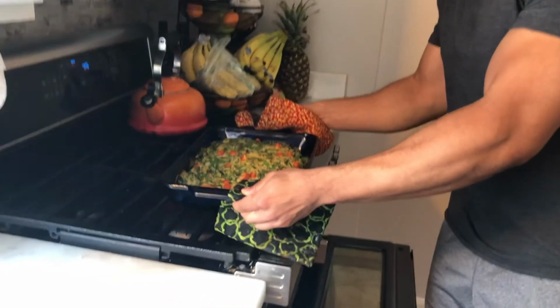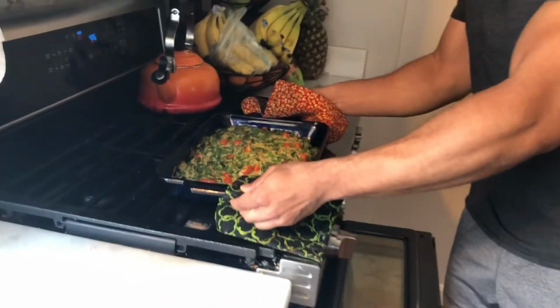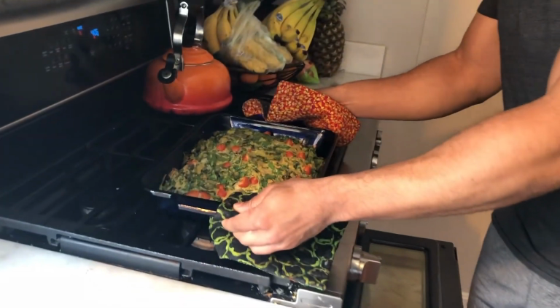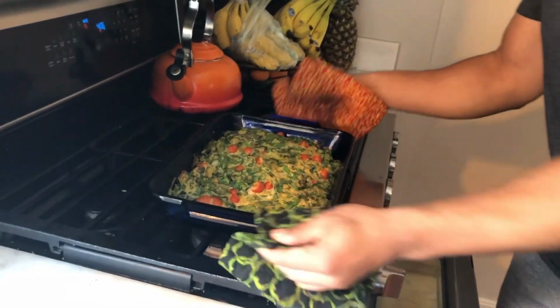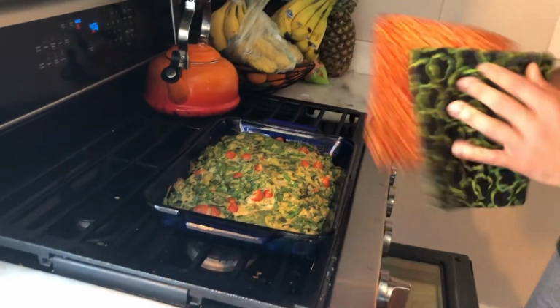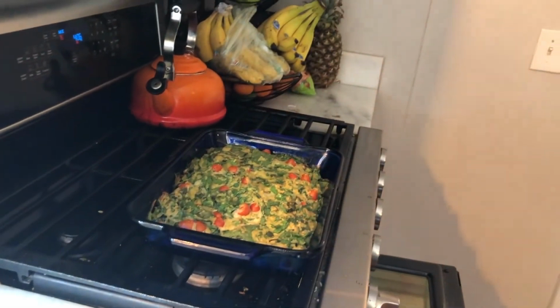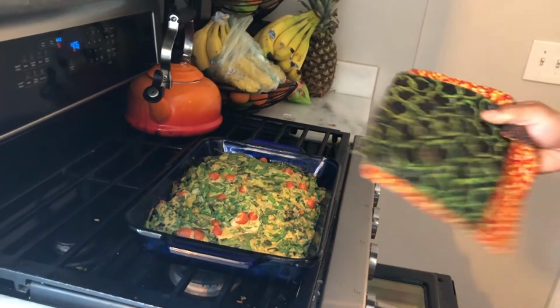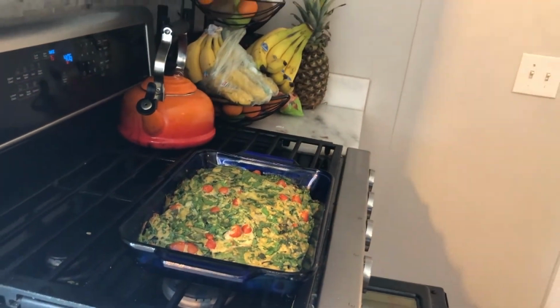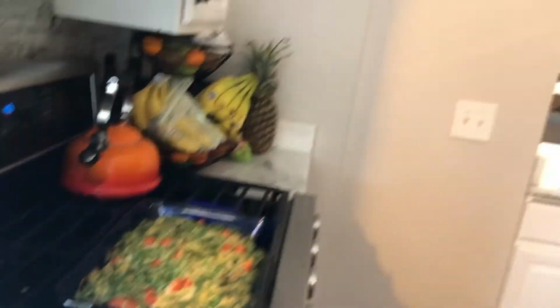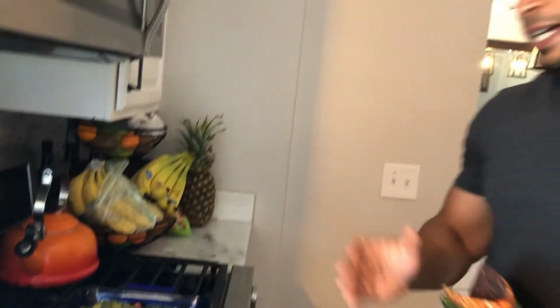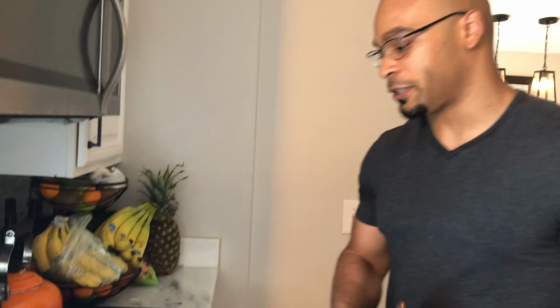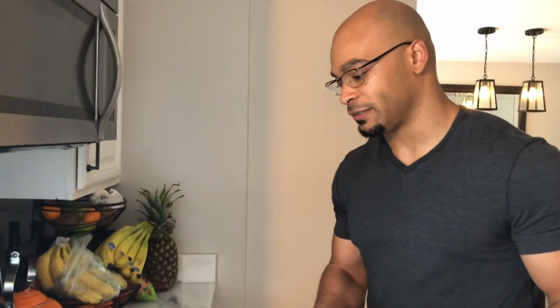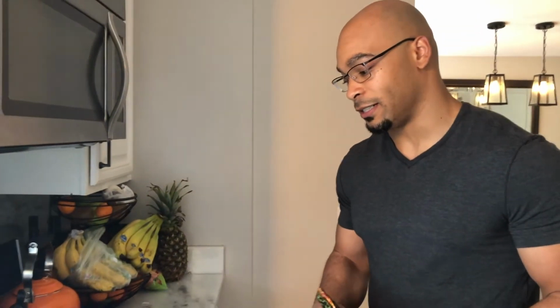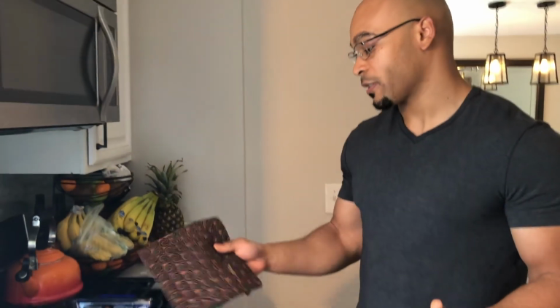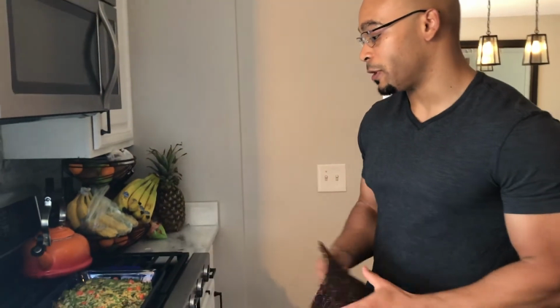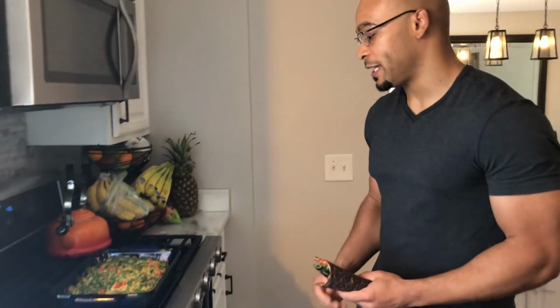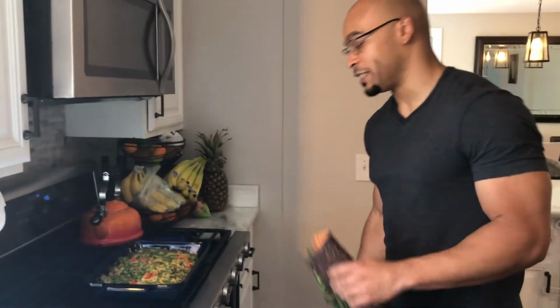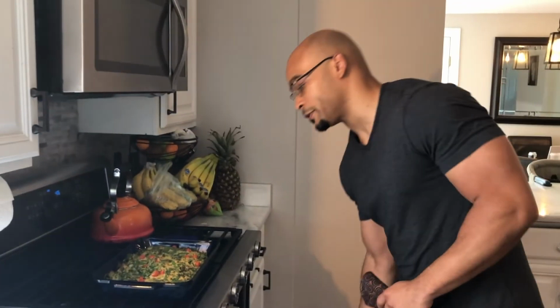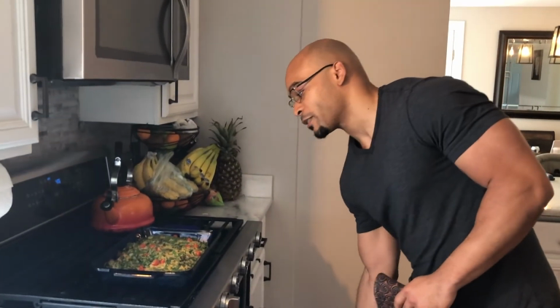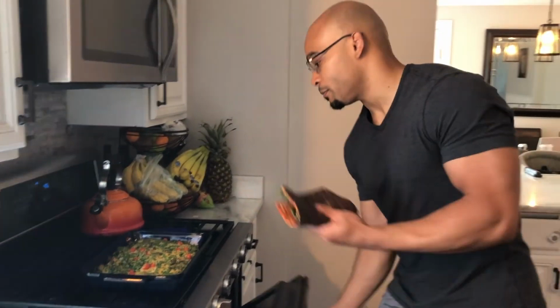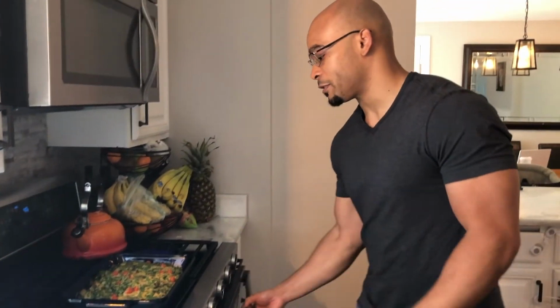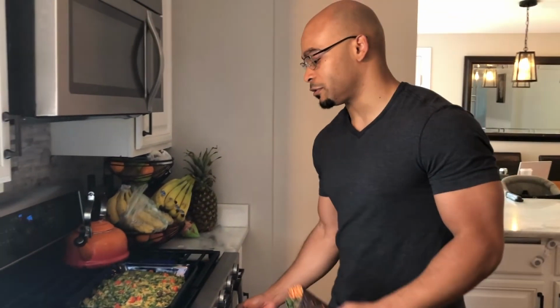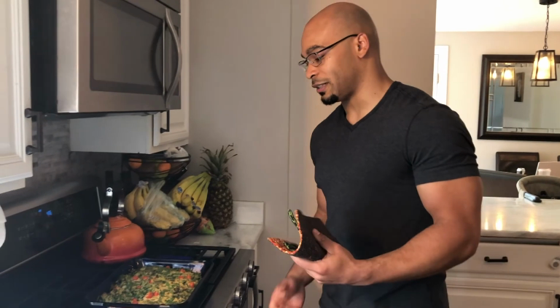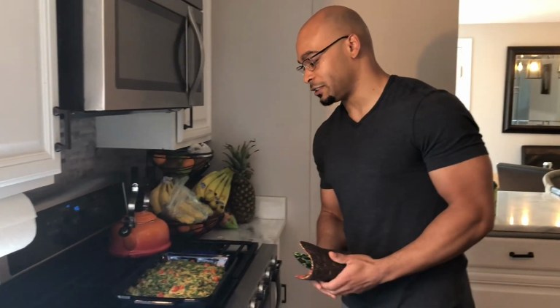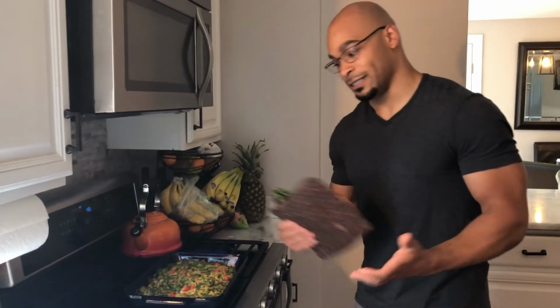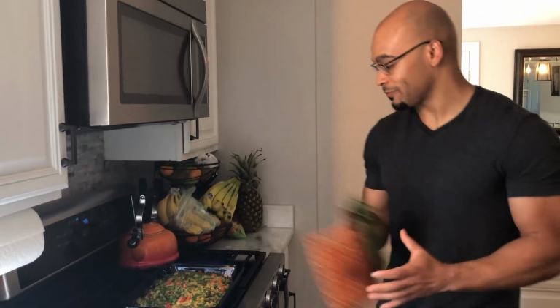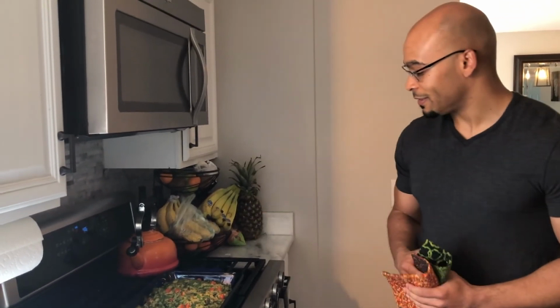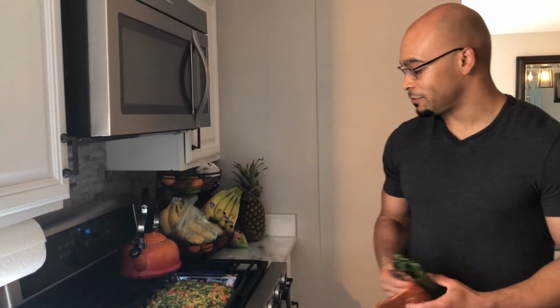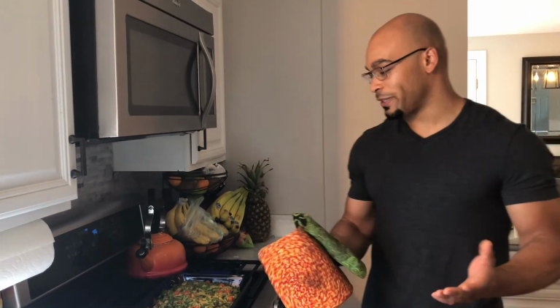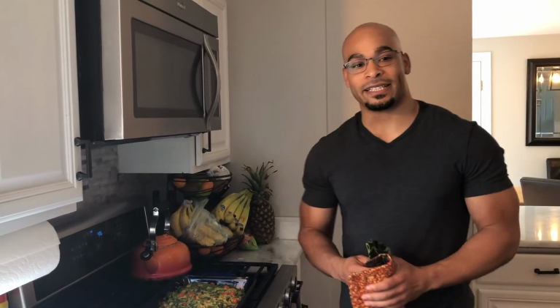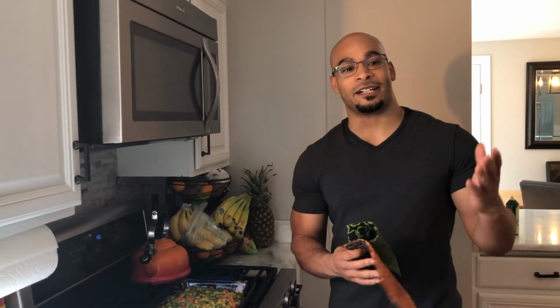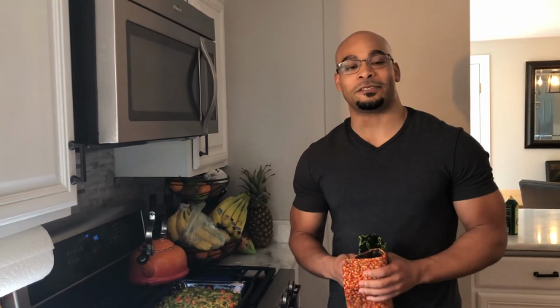Alright, looks pretty good! This makes about five servings. If you want, you can add more veggies to it, maybe even throw in a little chicken sausage. Hope you guys like it — try it out and let me know what you think.